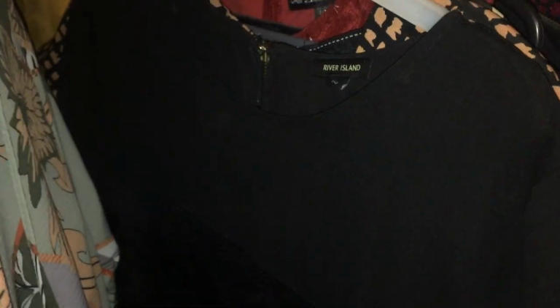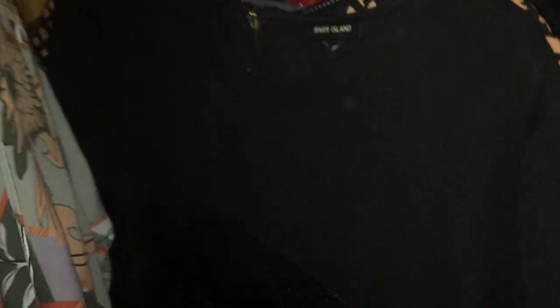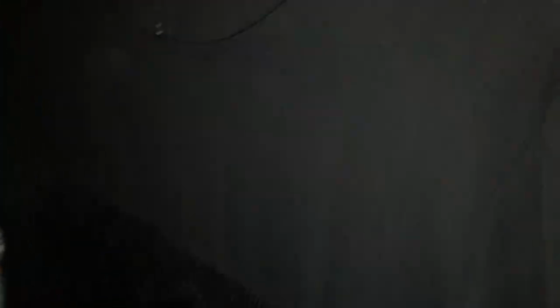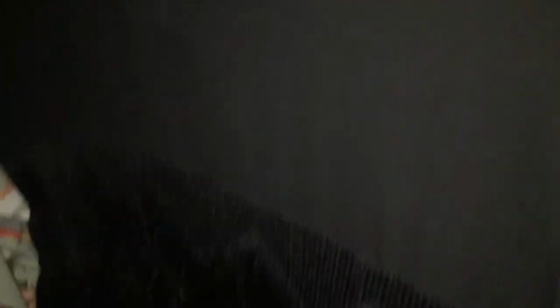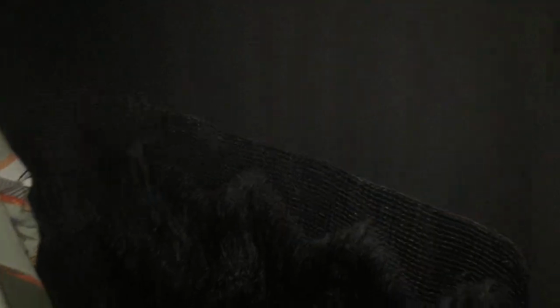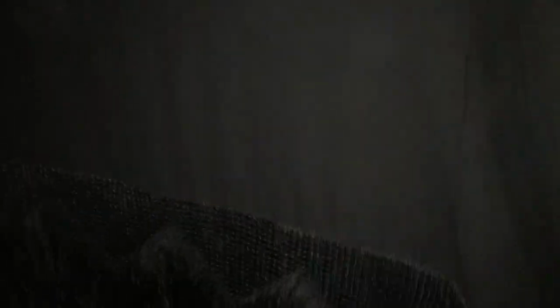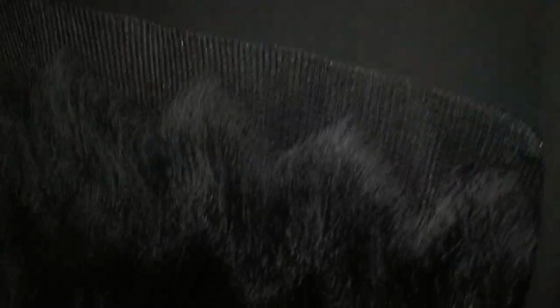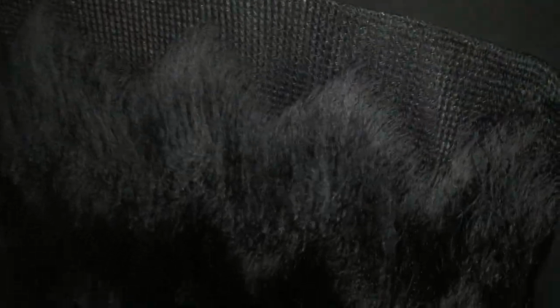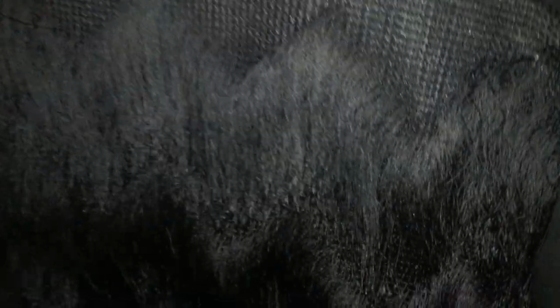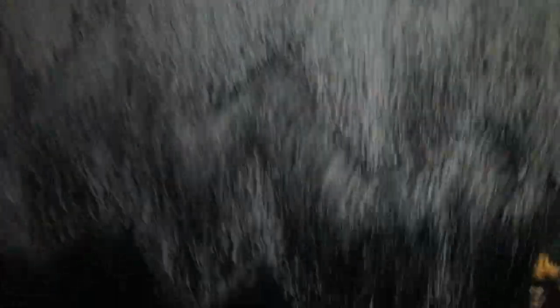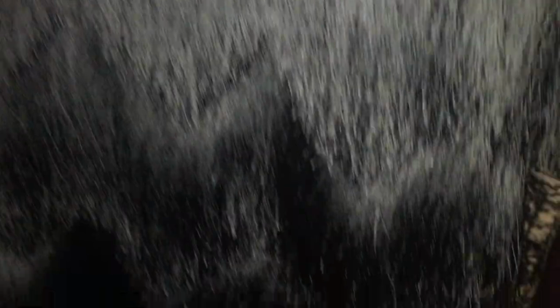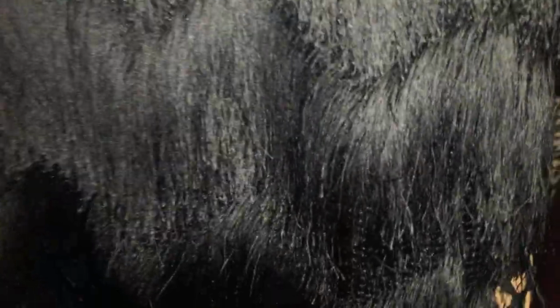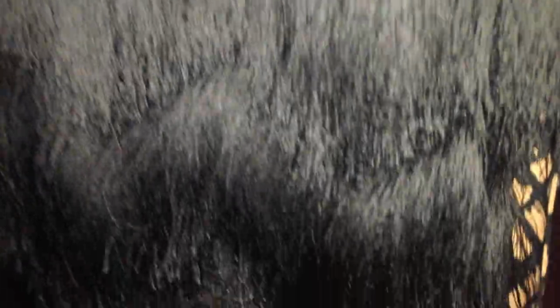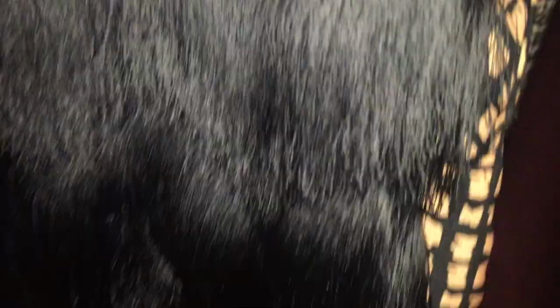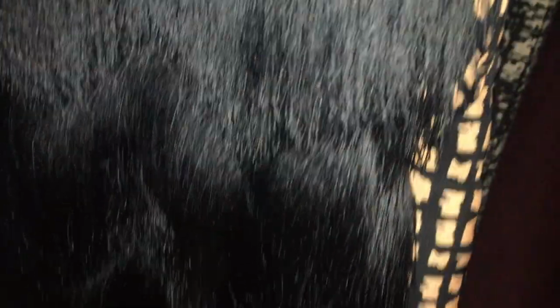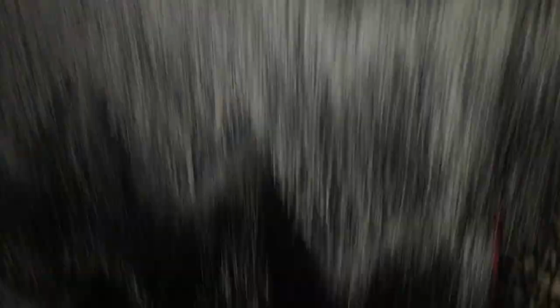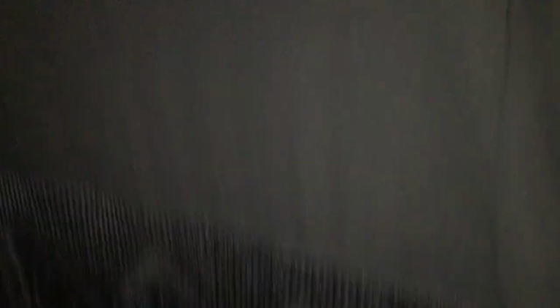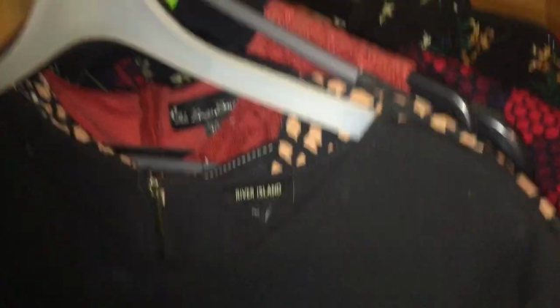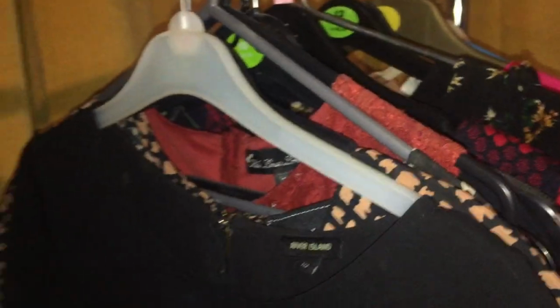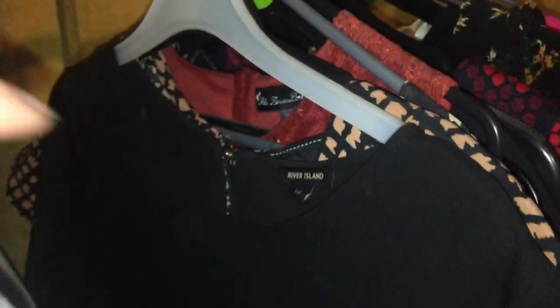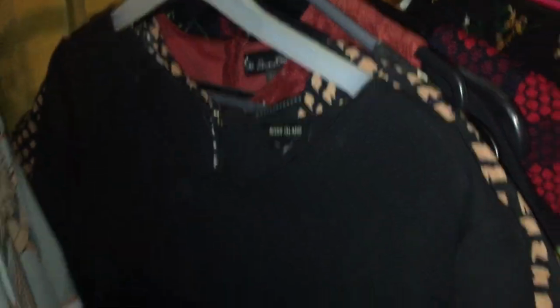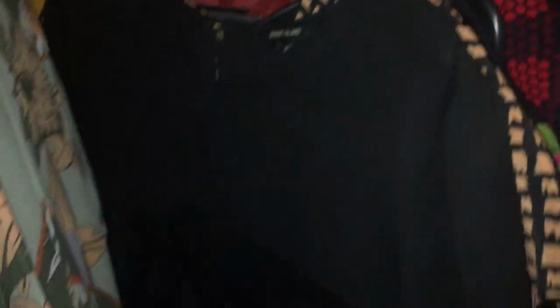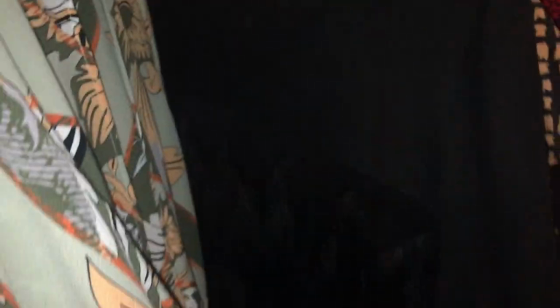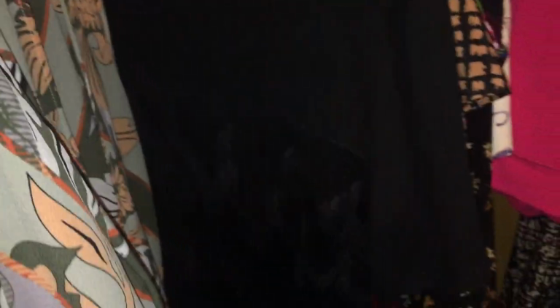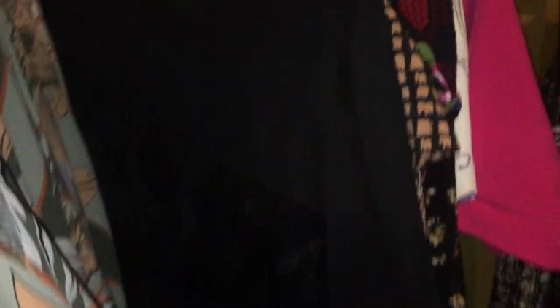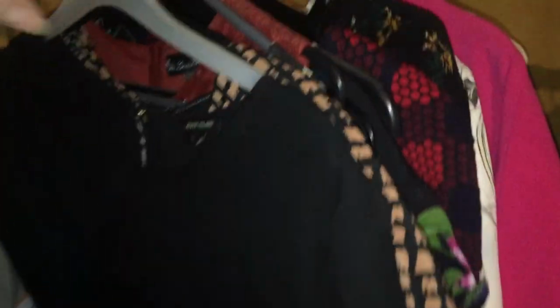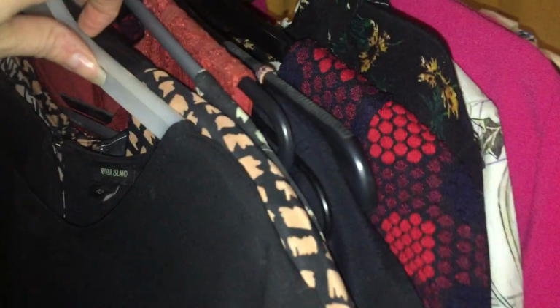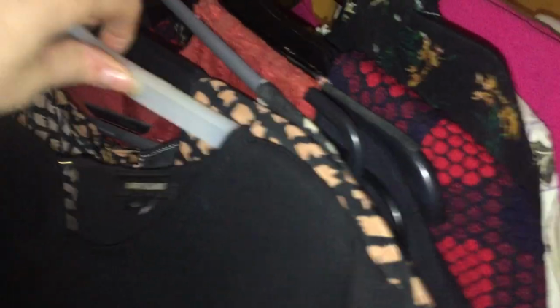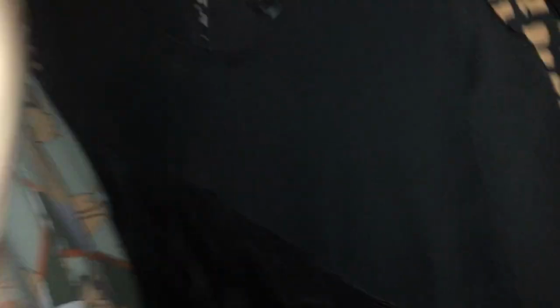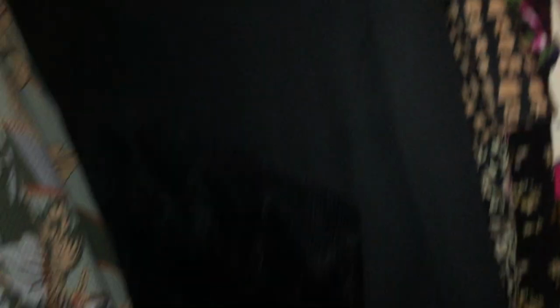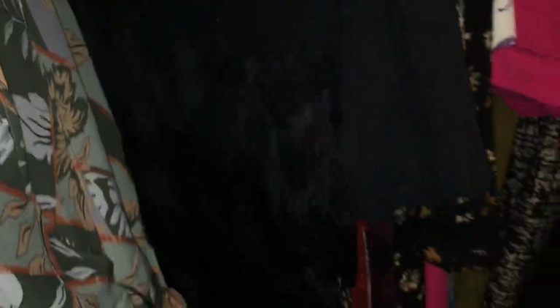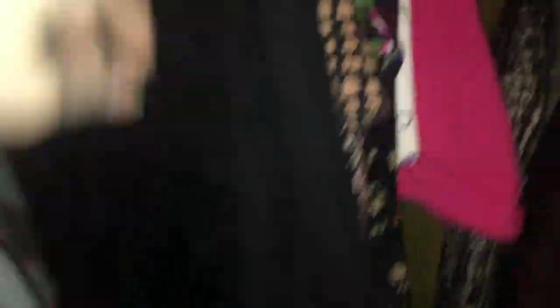This is River Island — it's got fringing all the way down it which would be really nice if you were going to a flapper night or something like that. It's really pretty.